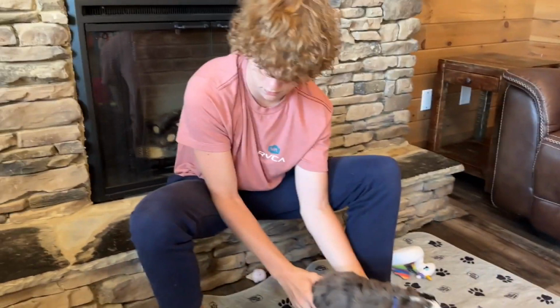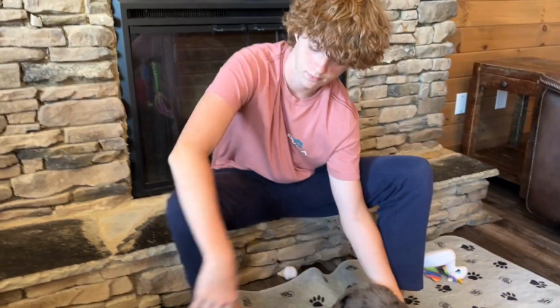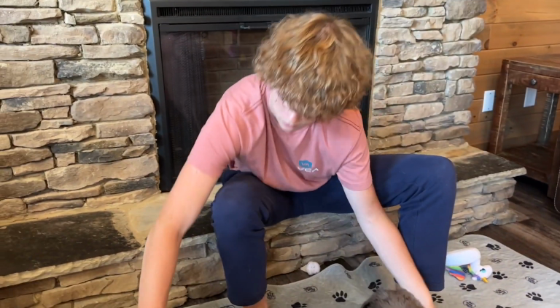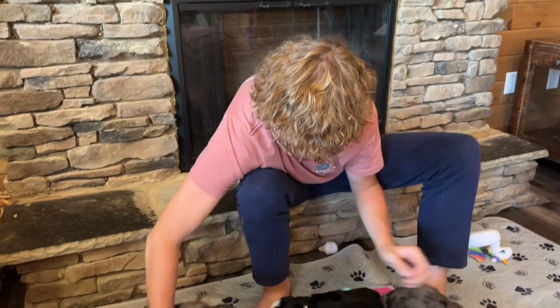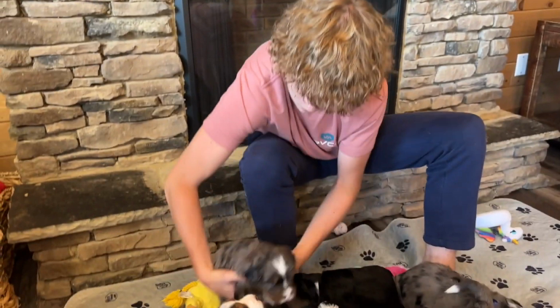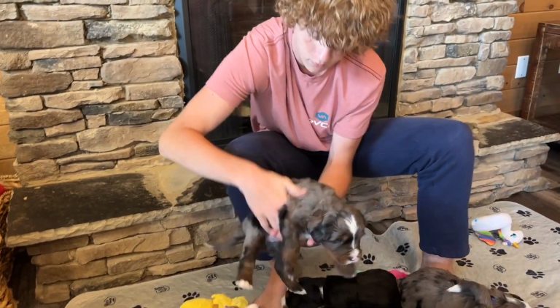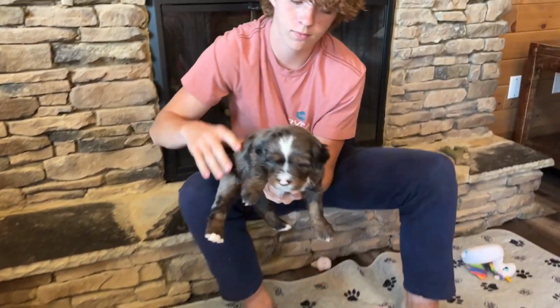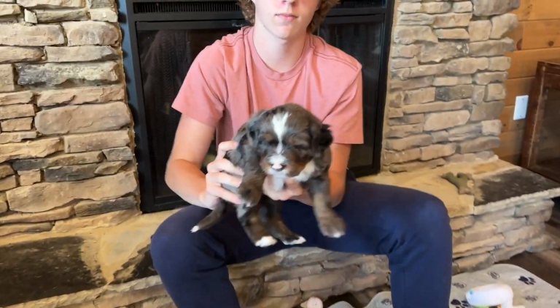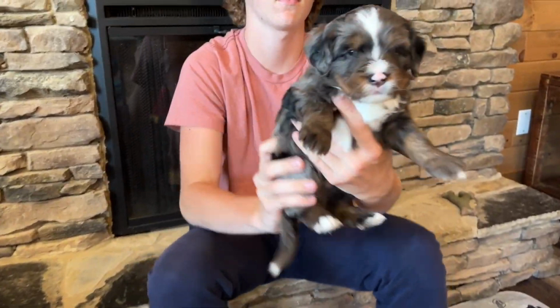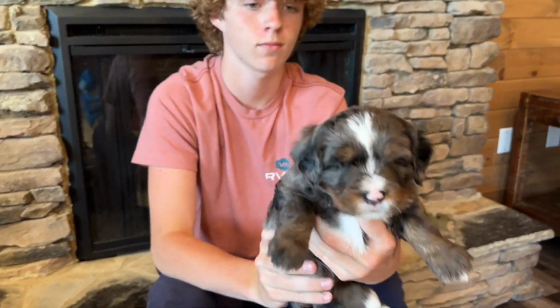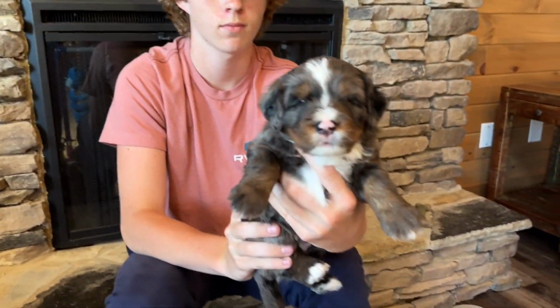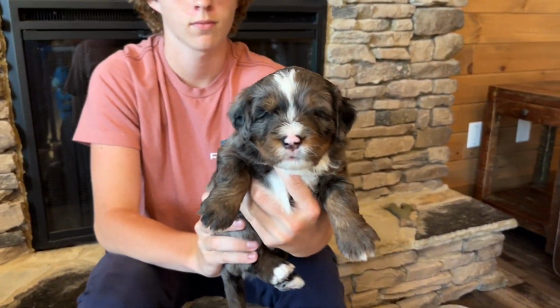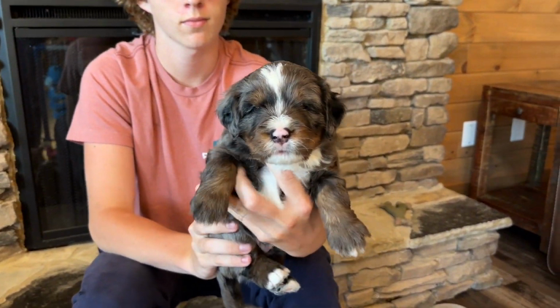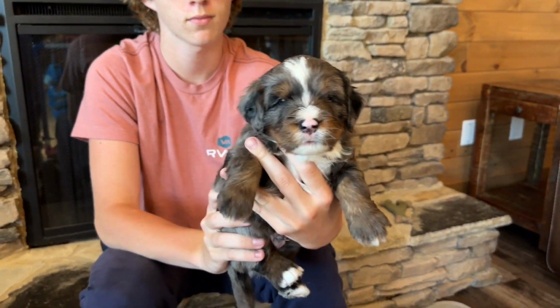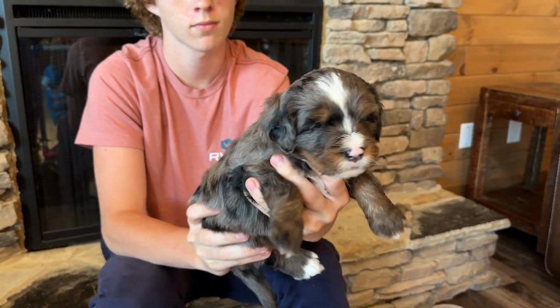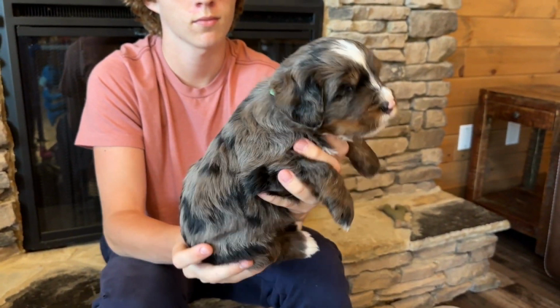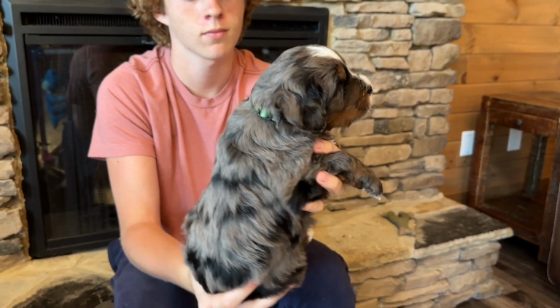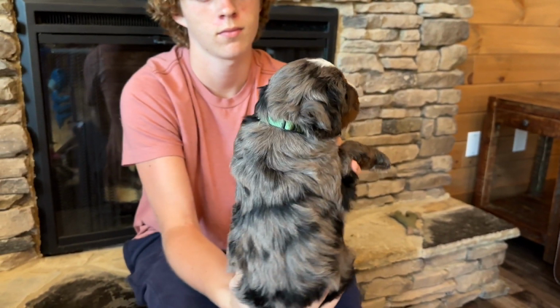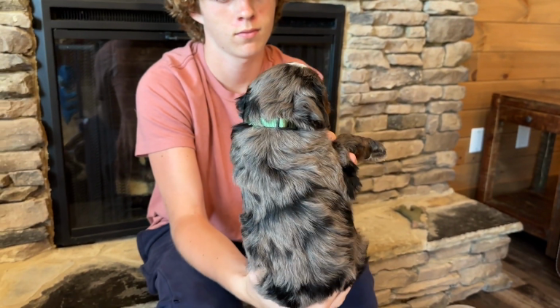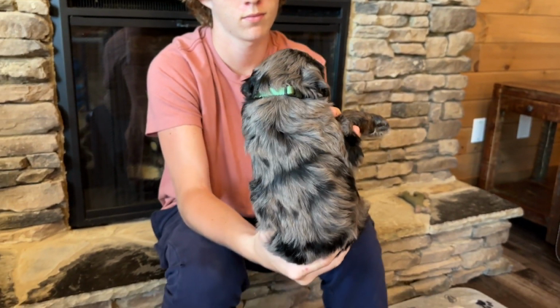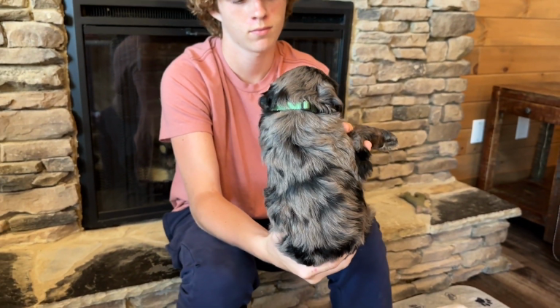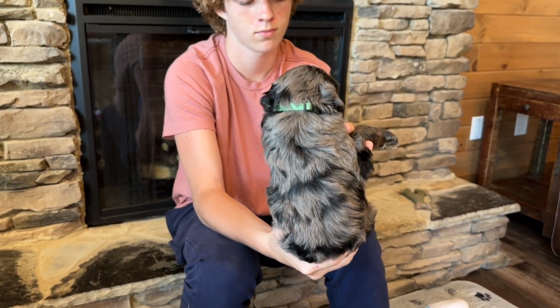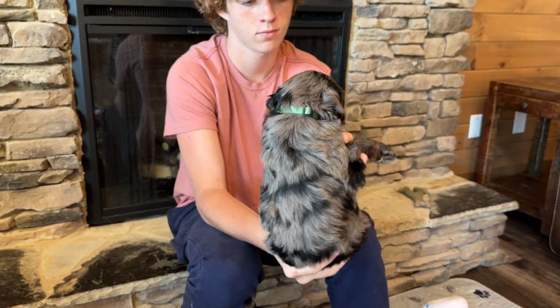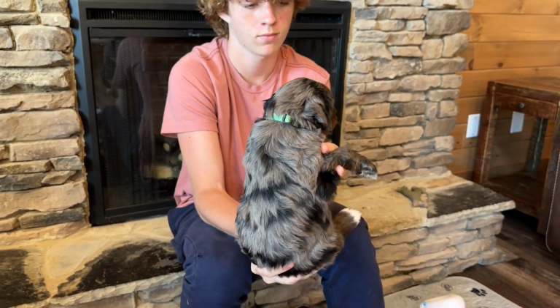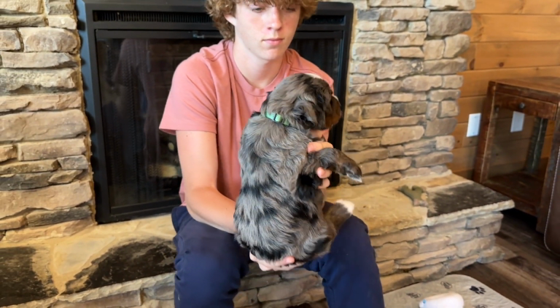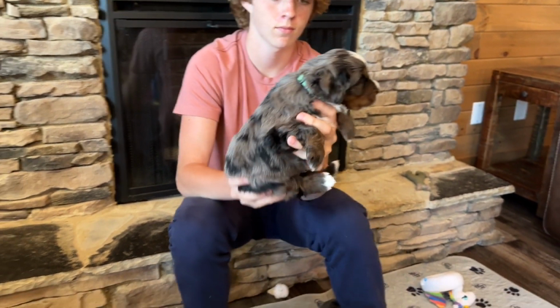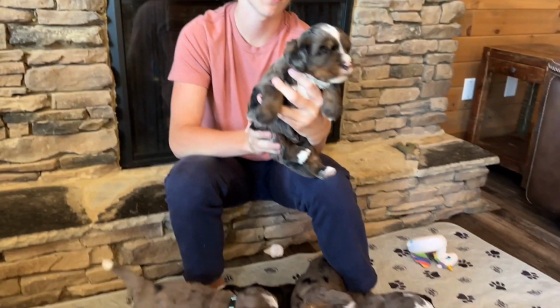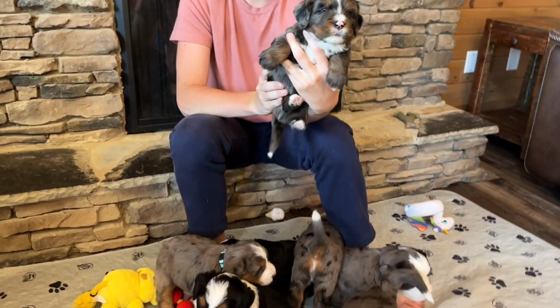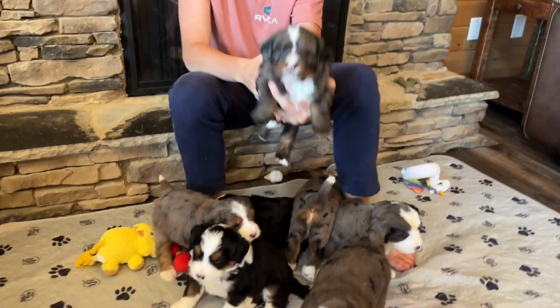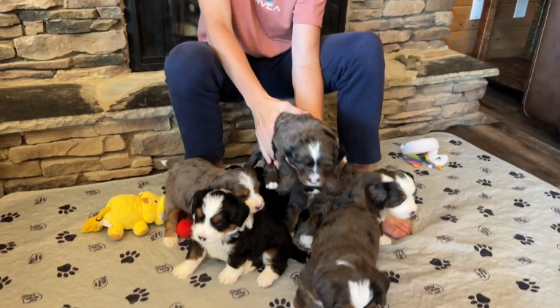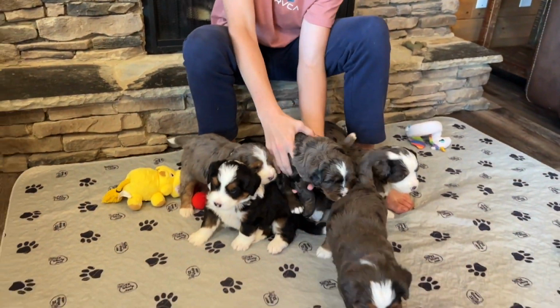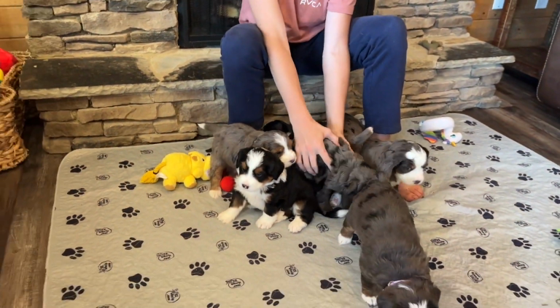And then our last puppy is Rocky. Rocky has blue eye bleed and he's got all these dark patches. So that's all of them.